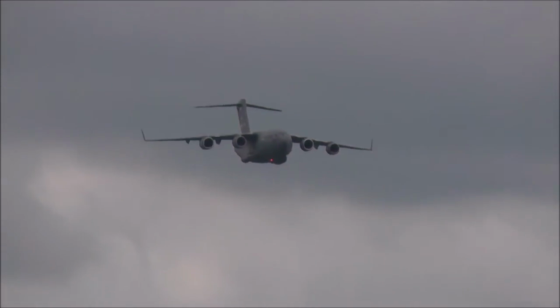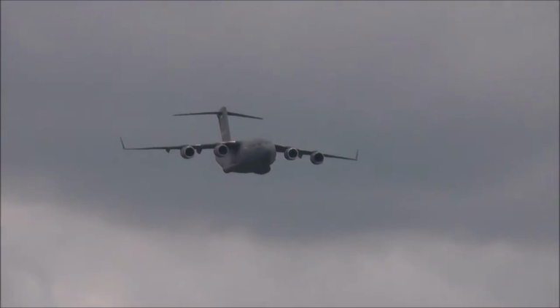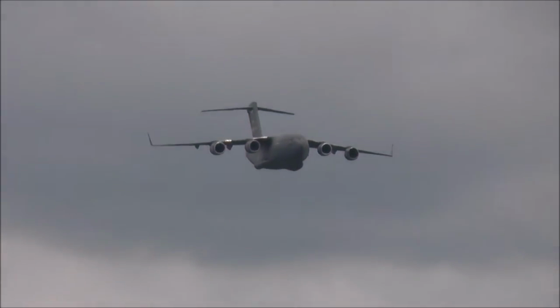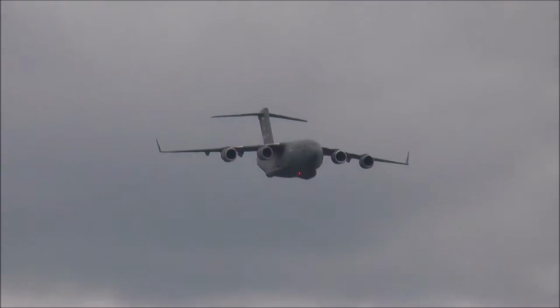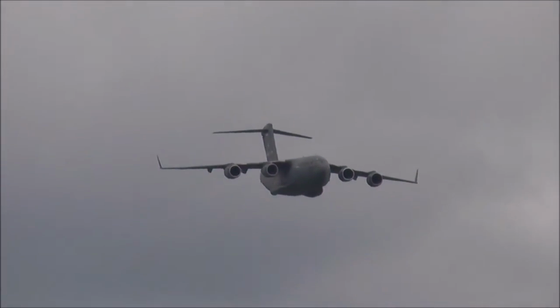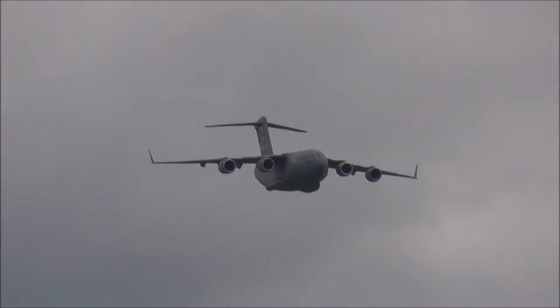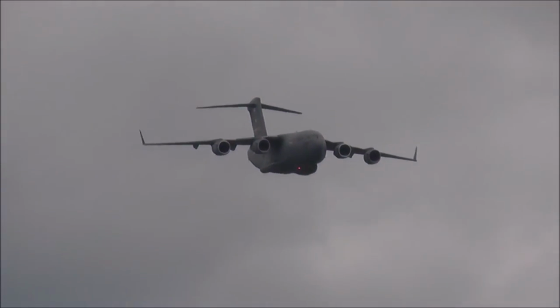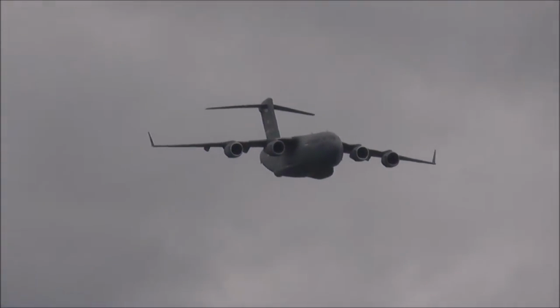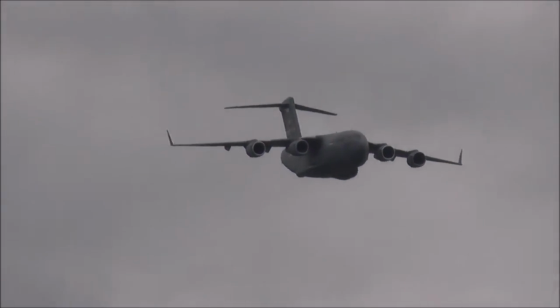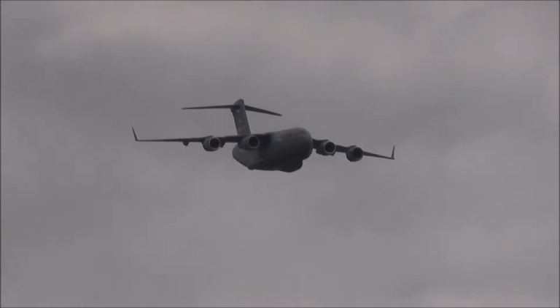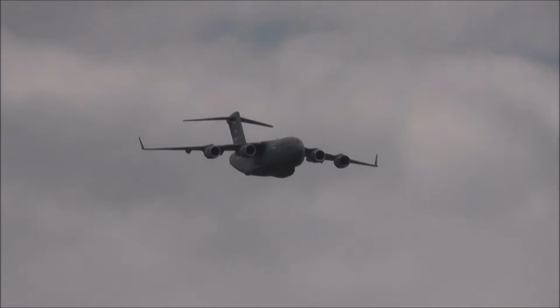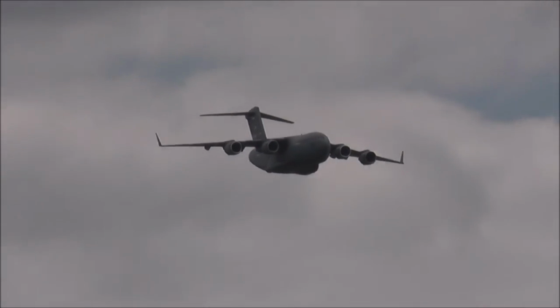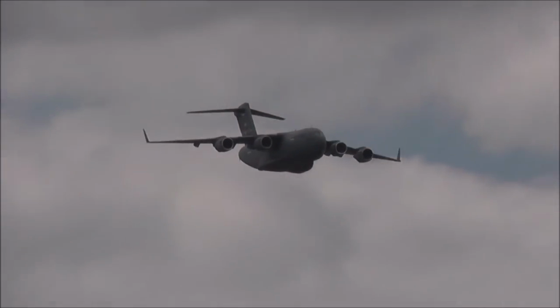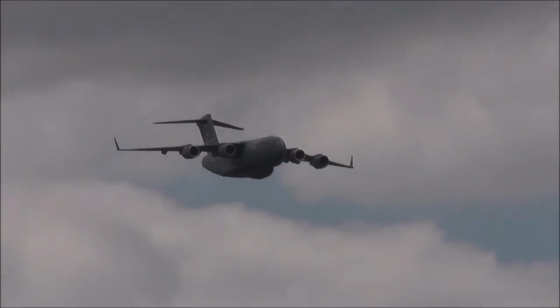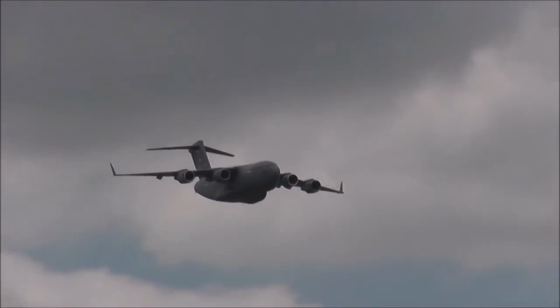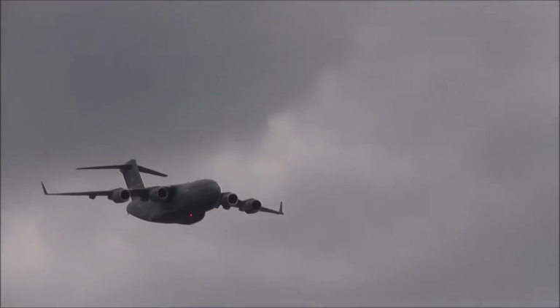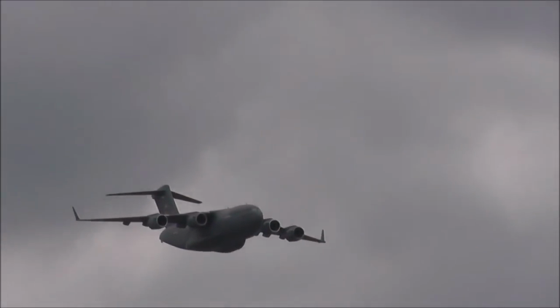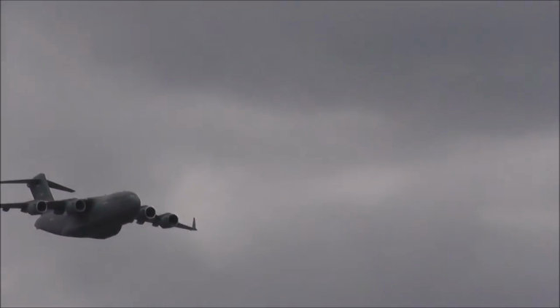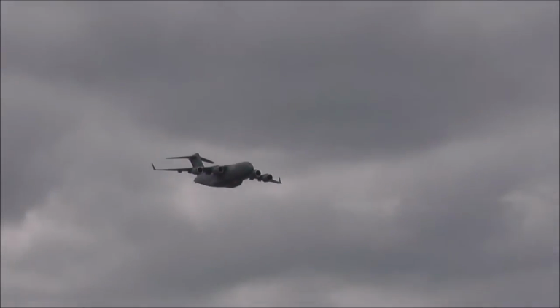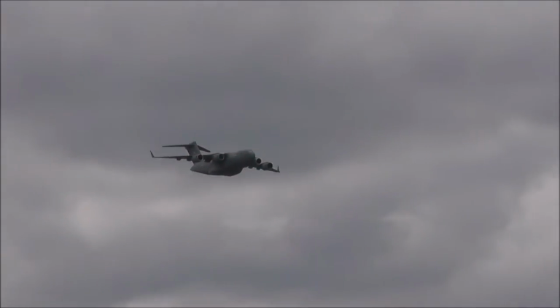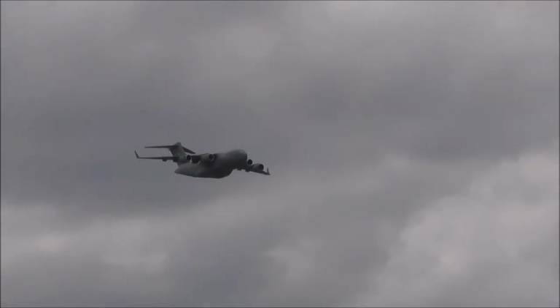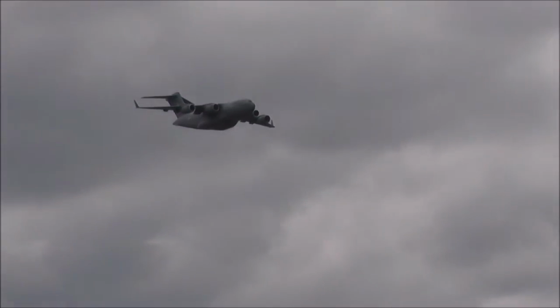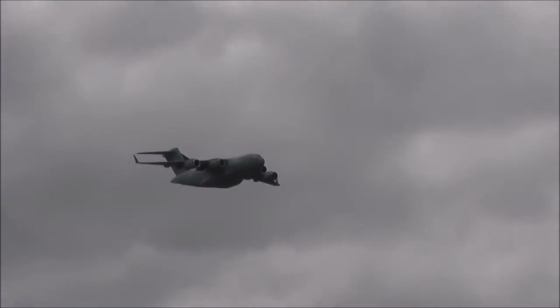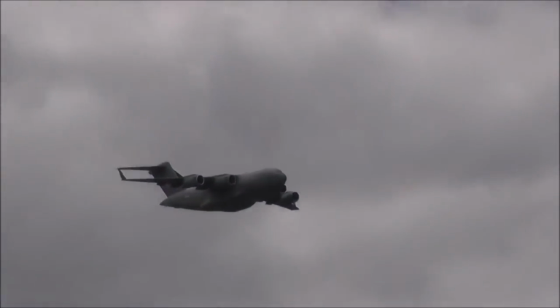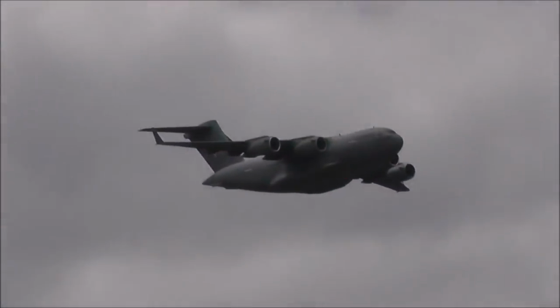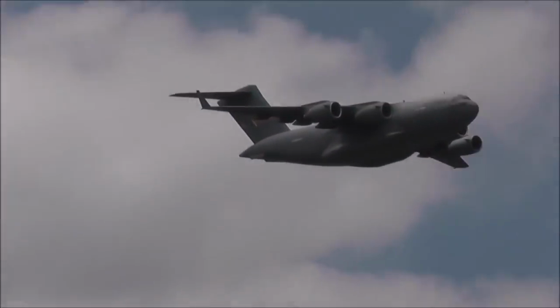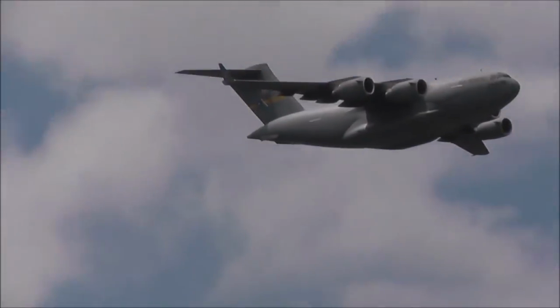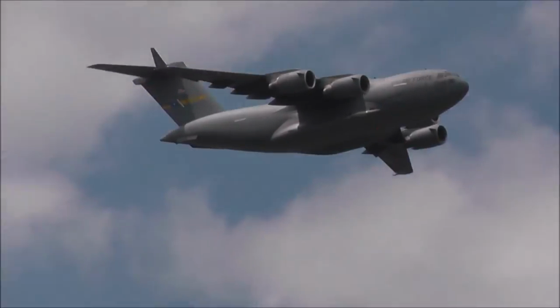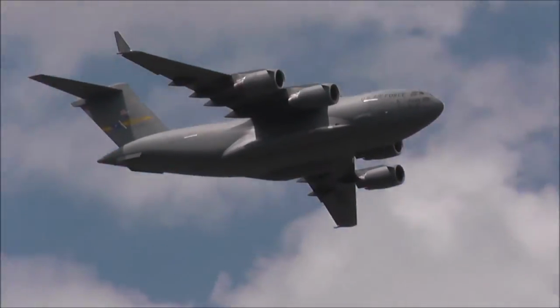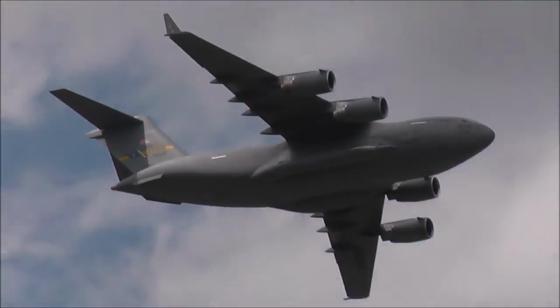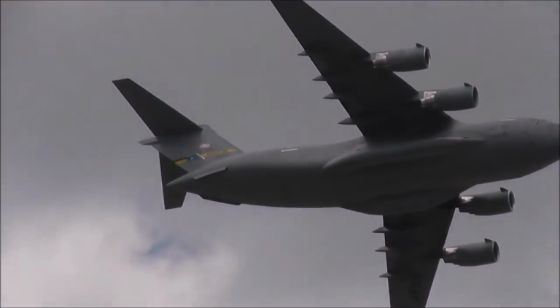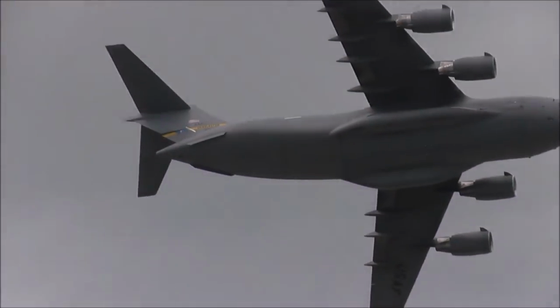Those engines are very, very common in the commercial airline world. They are the engines on the 757 airliner. So around the world, they always have access to engines that are common in case you have an engine problem.